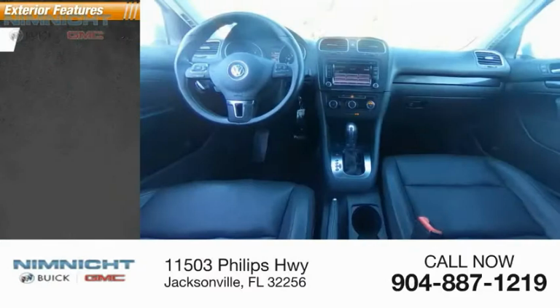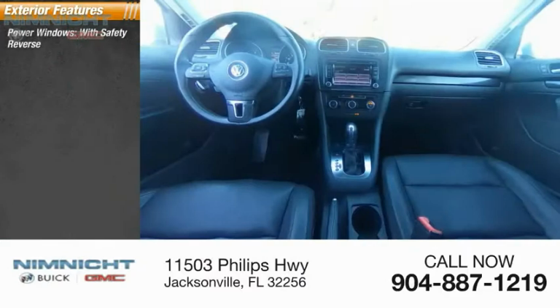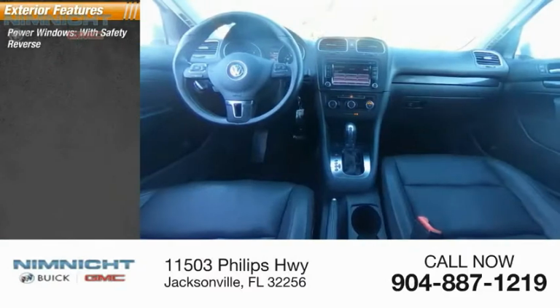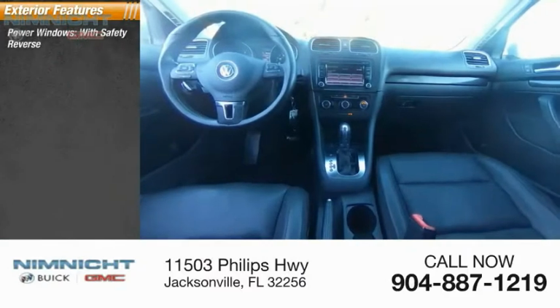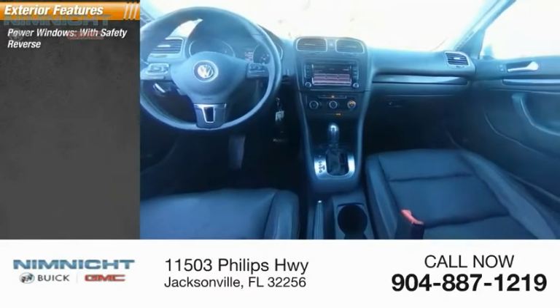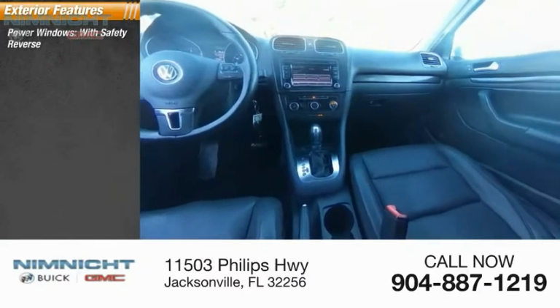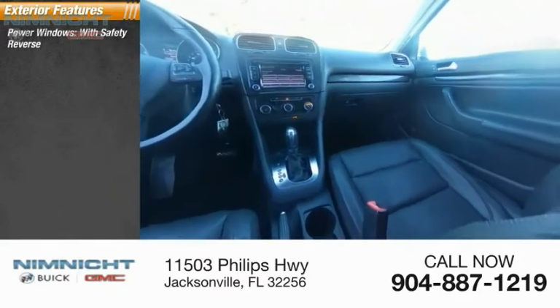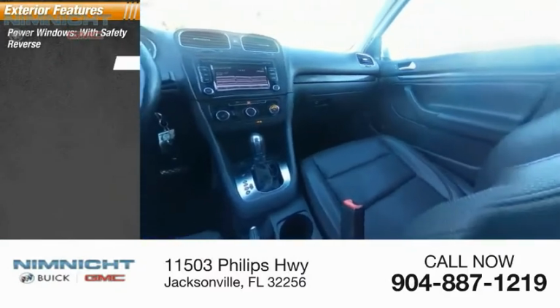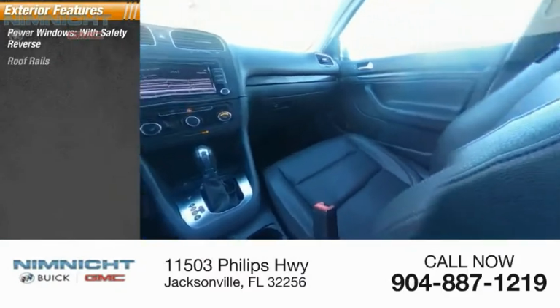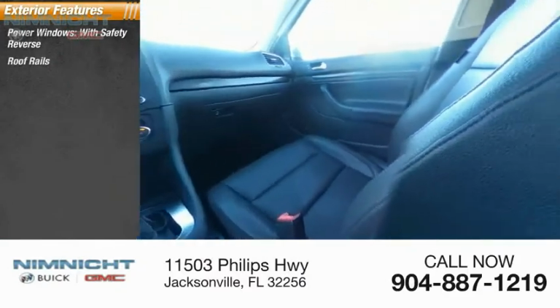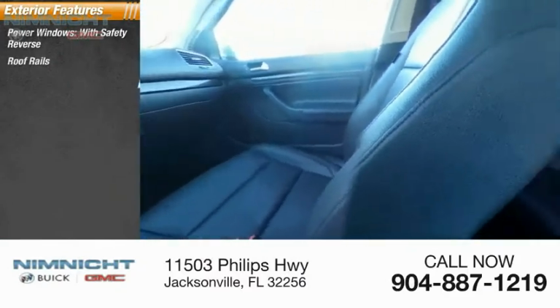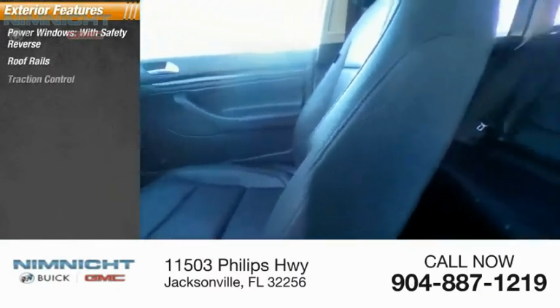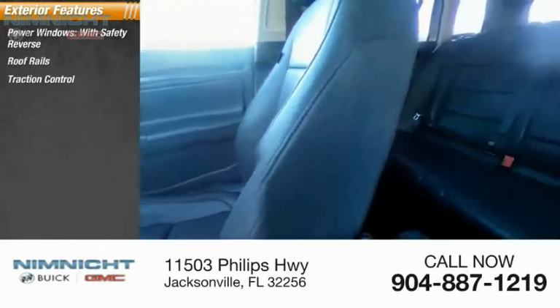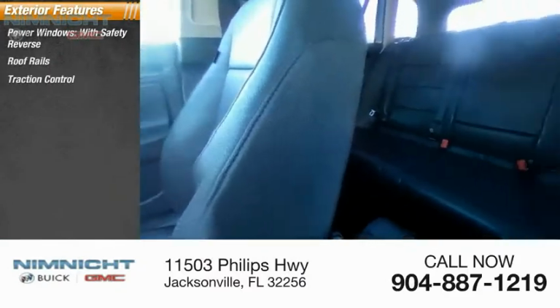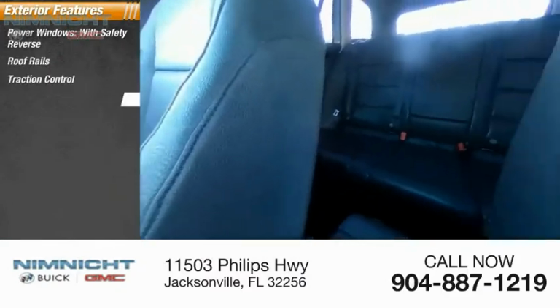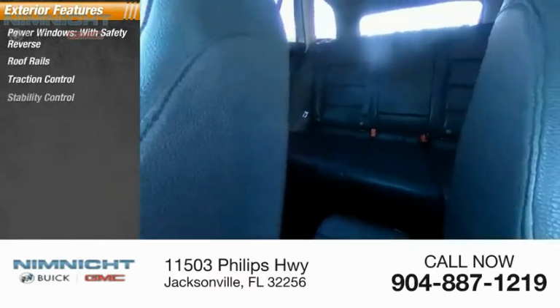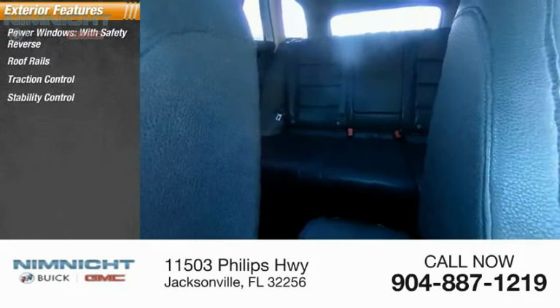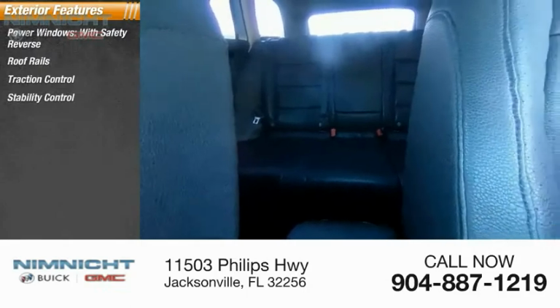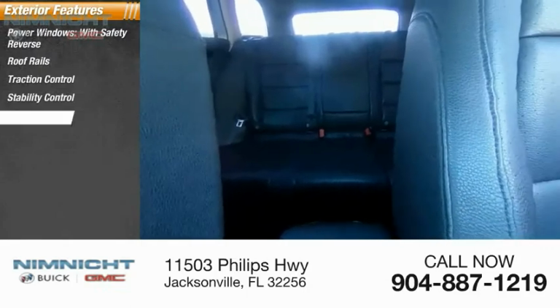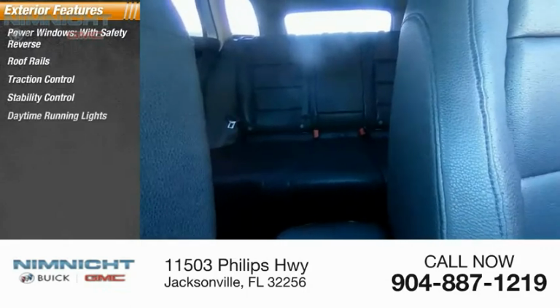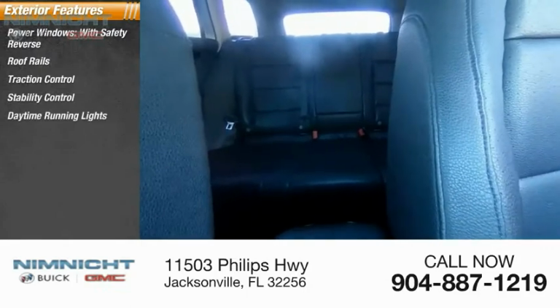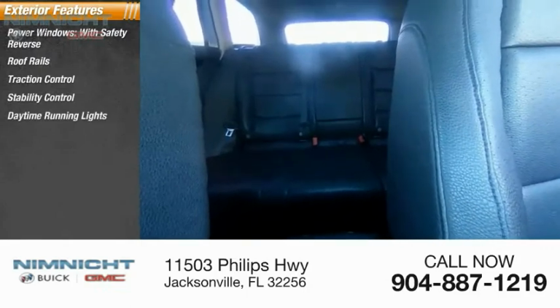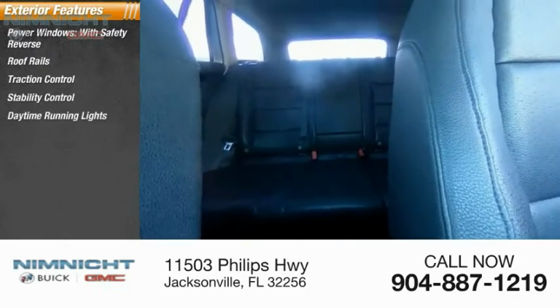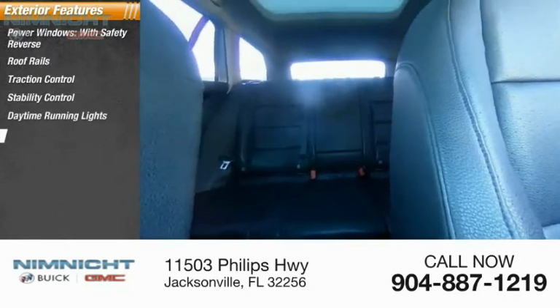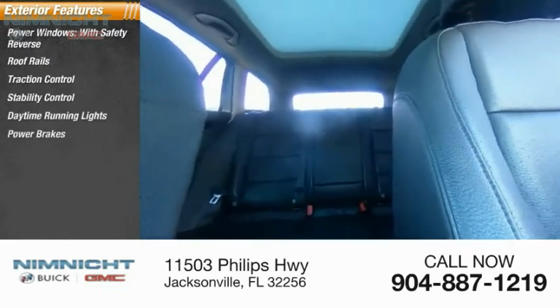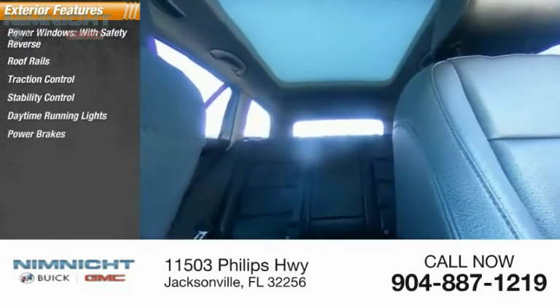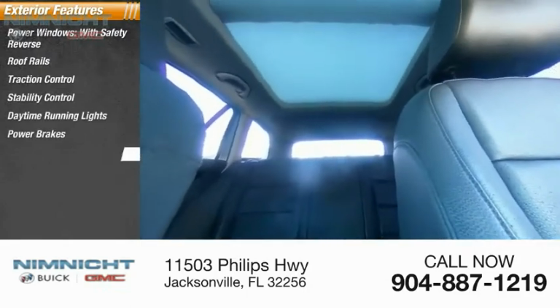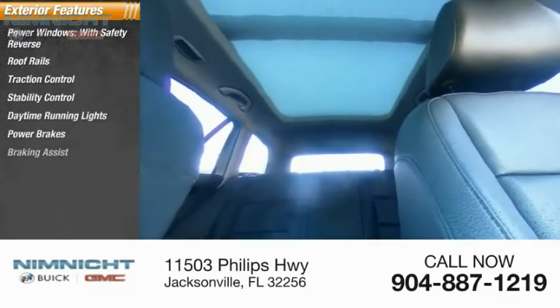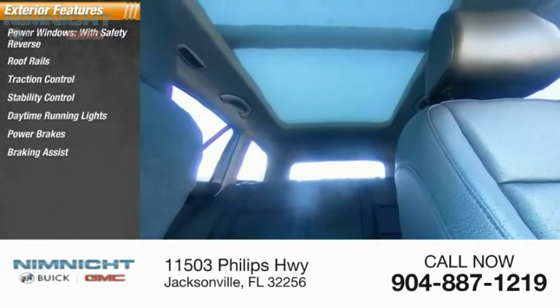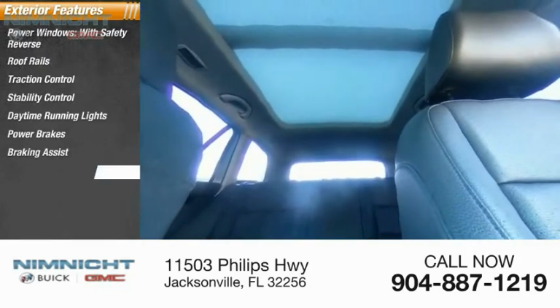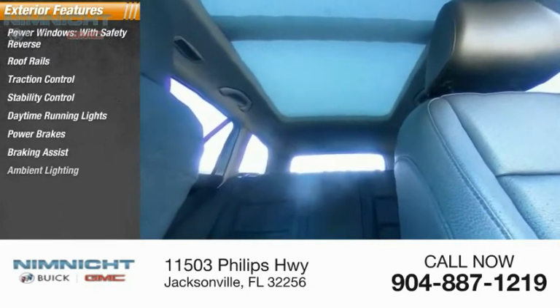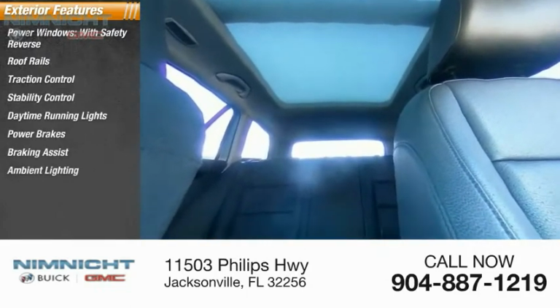Power windows with safety reverse, roof rails, traction control, stability control, daytime running lights, power brakes, braking assist, ambient lighting.